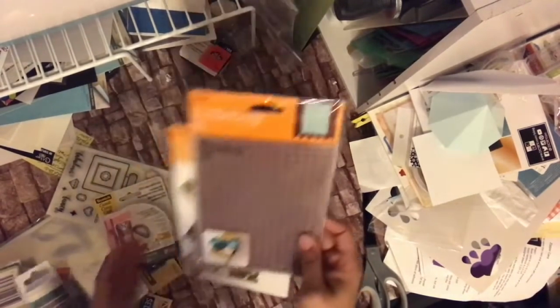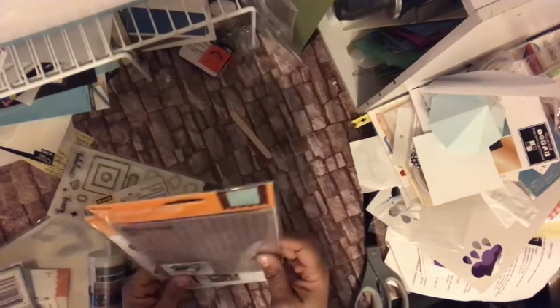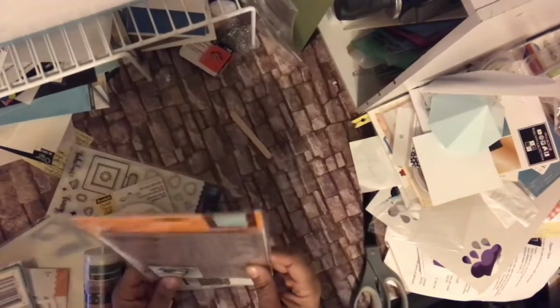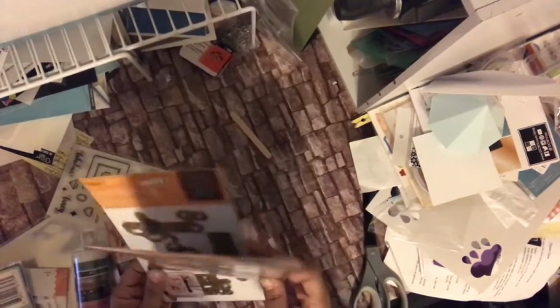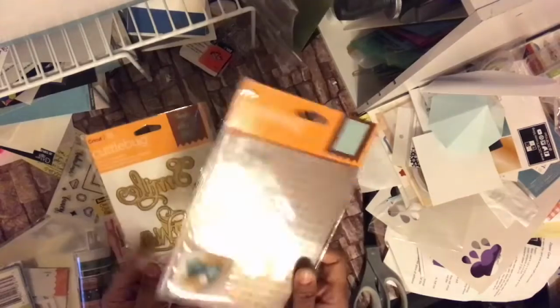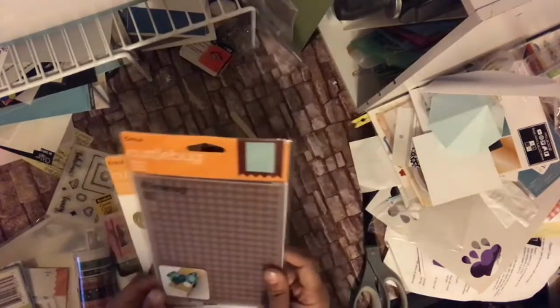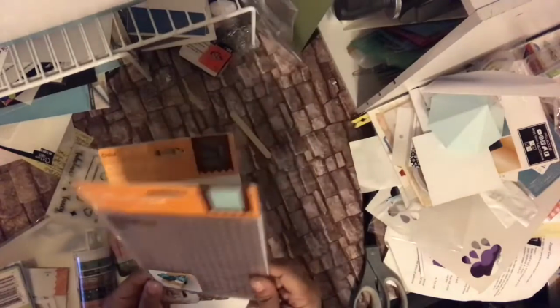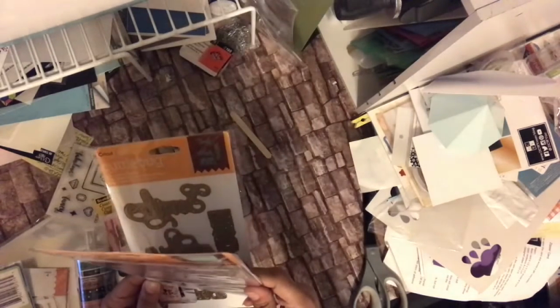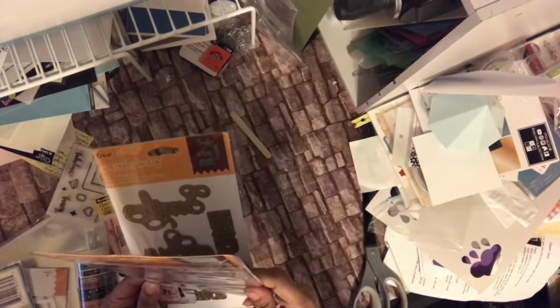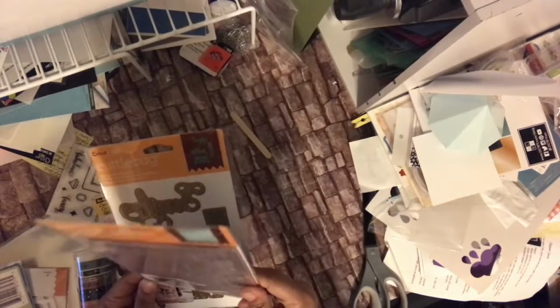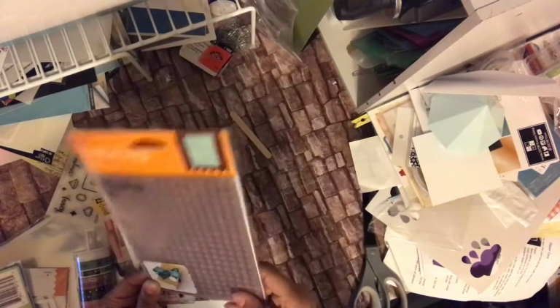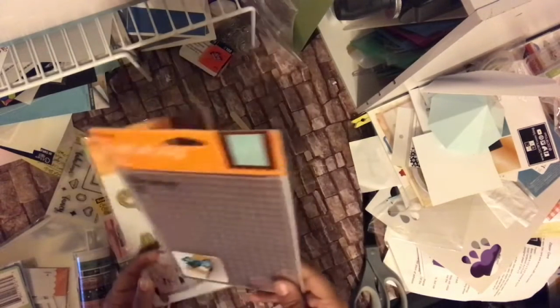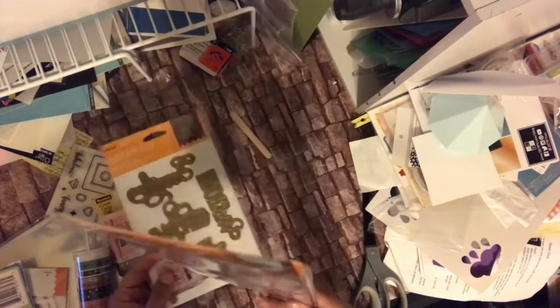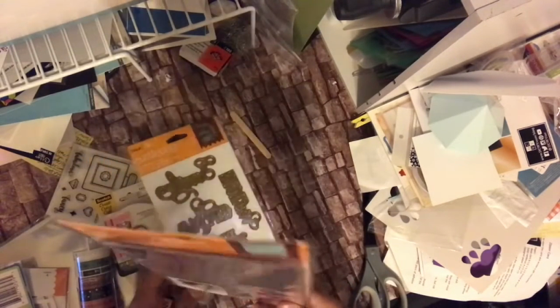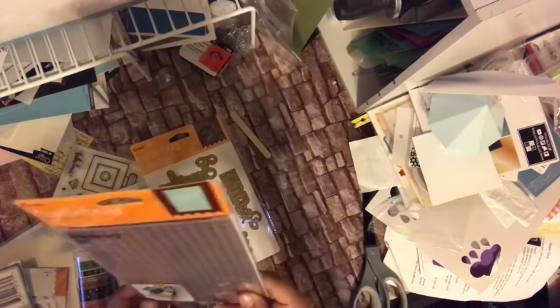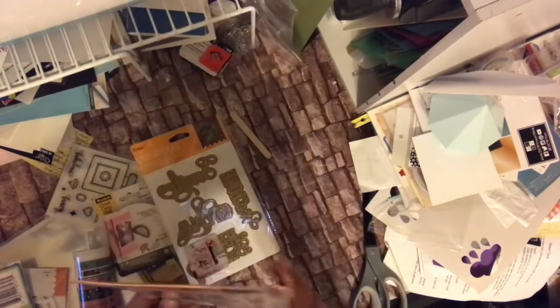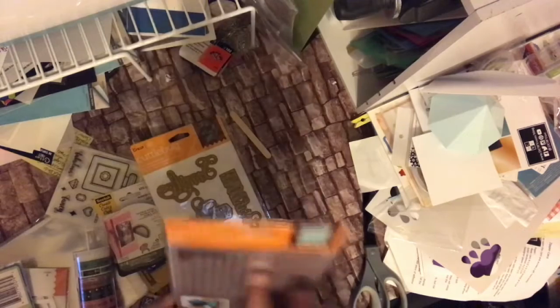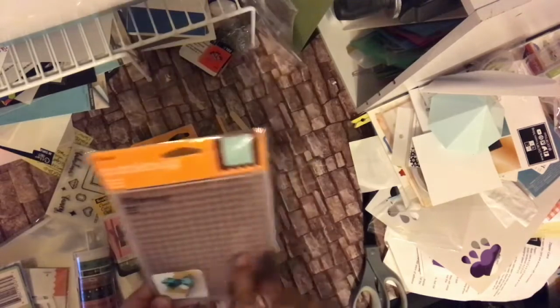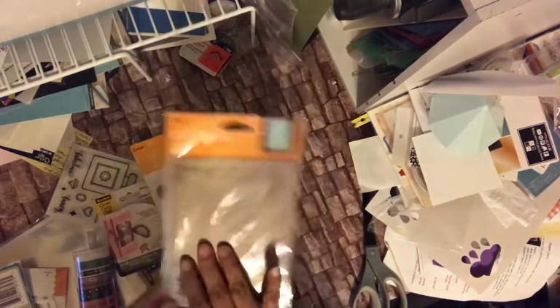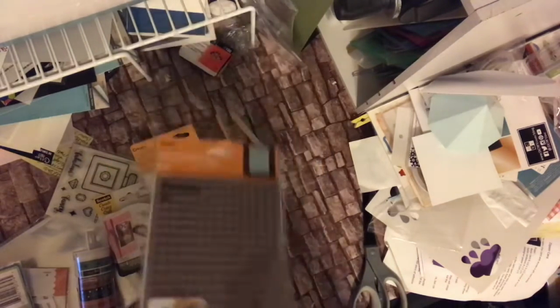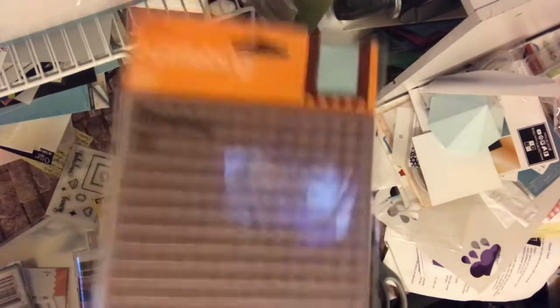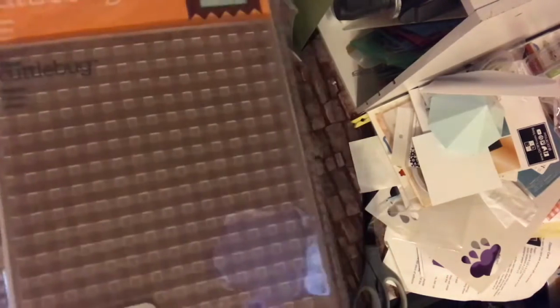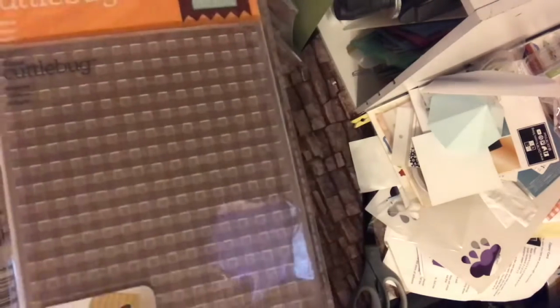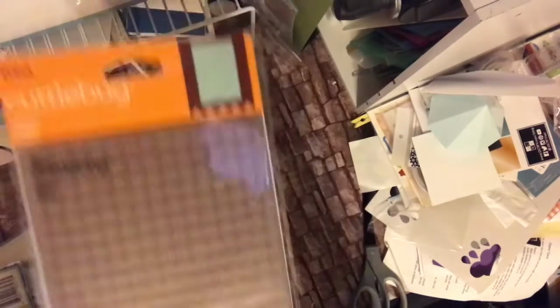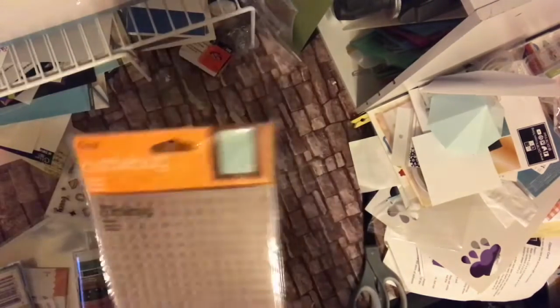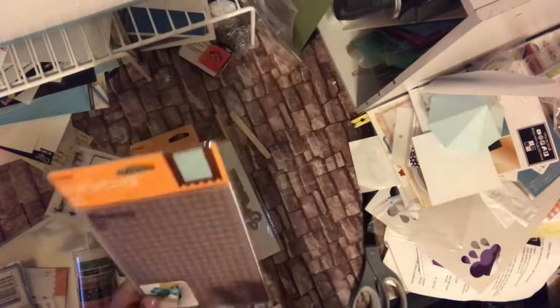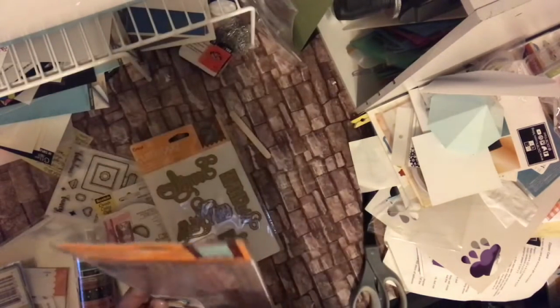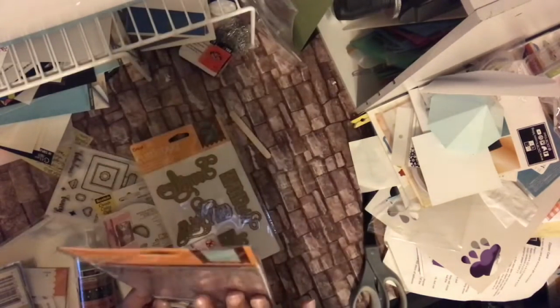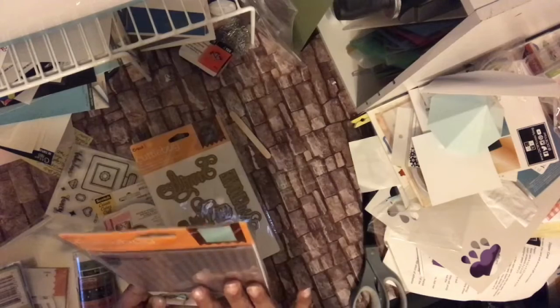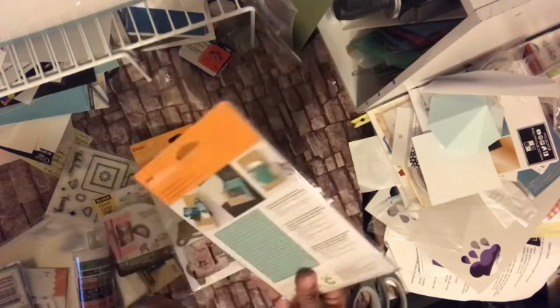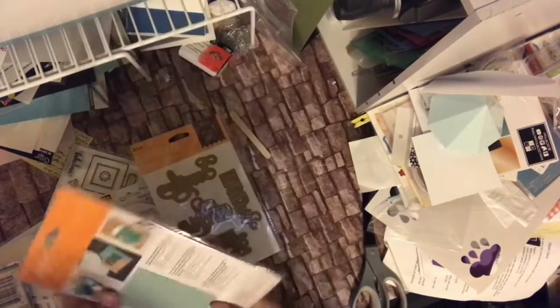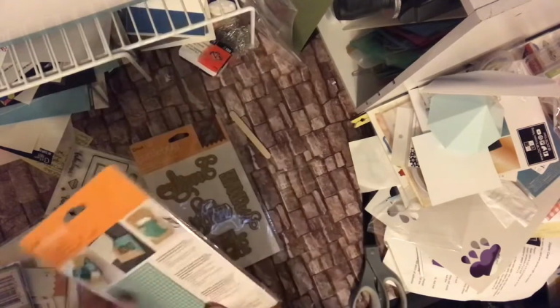I picked up this Cuttlebug embossing folder — the gingham pattern — and it was $2.47. I just liked the gingham print; I thought it would look nice on boxes. I didn't have a gingham and this is a five by seven, so it's a nice size.